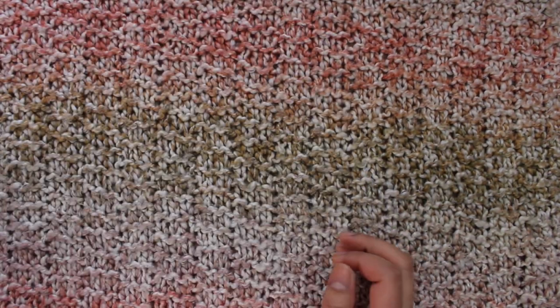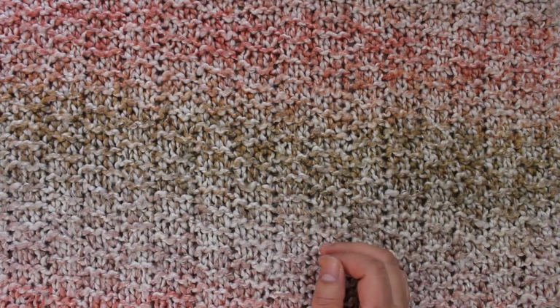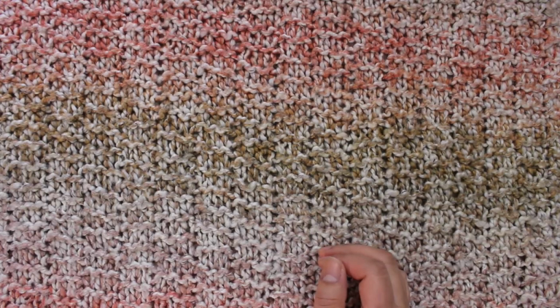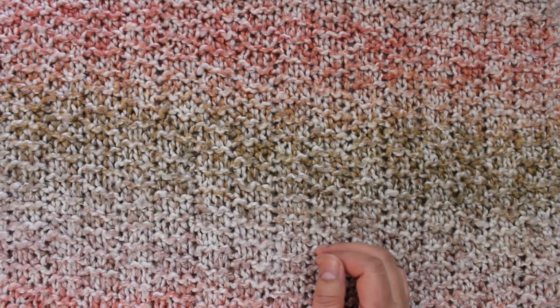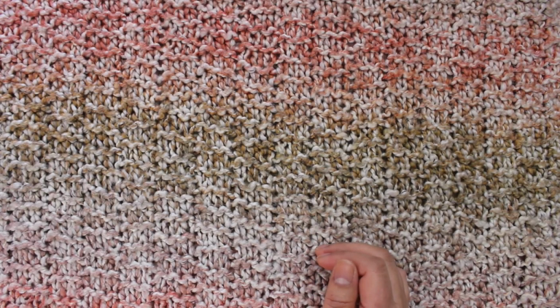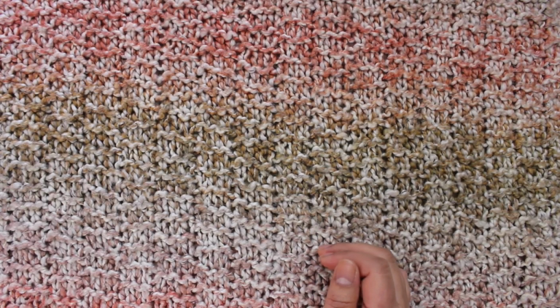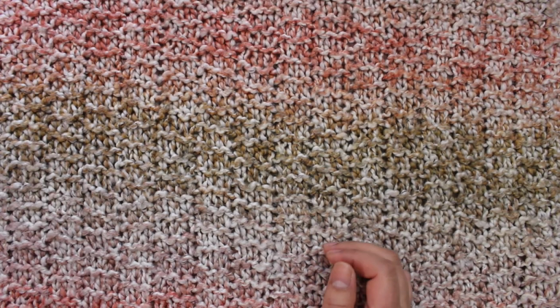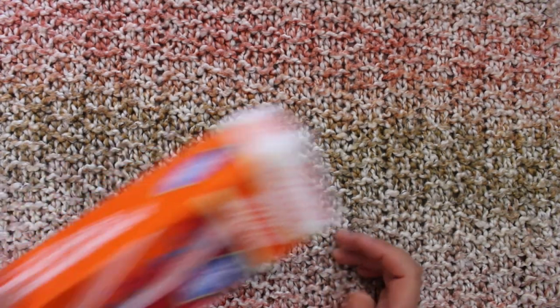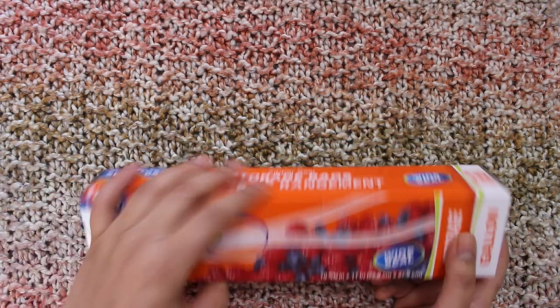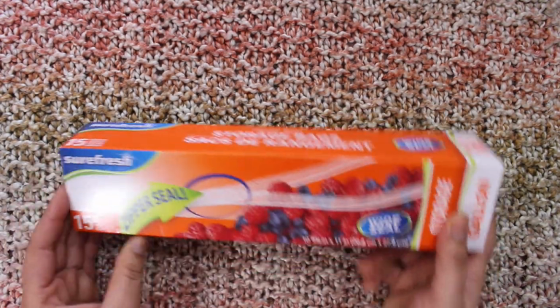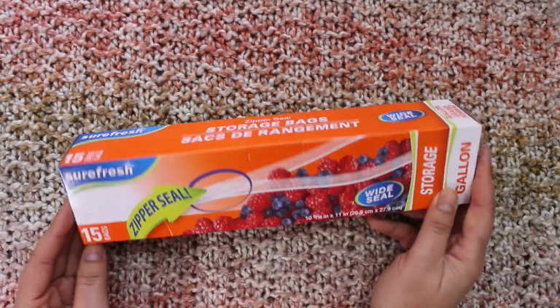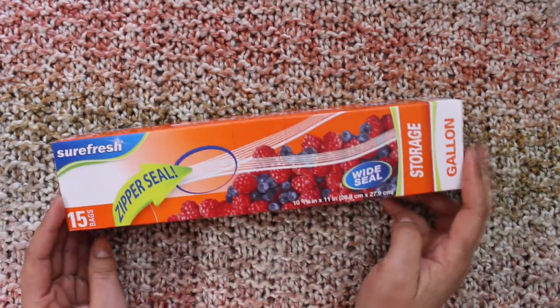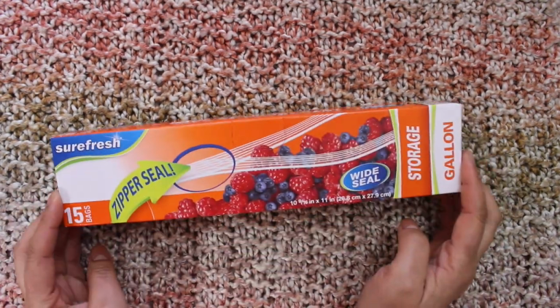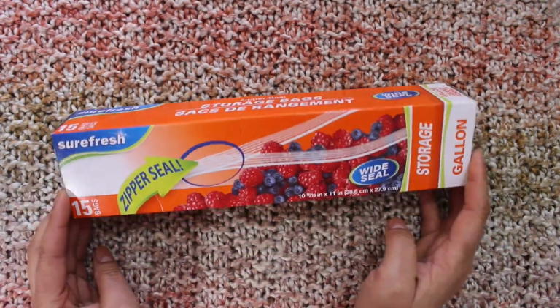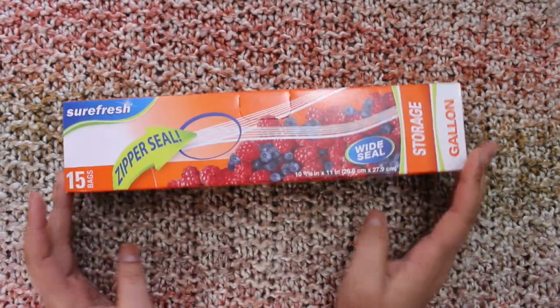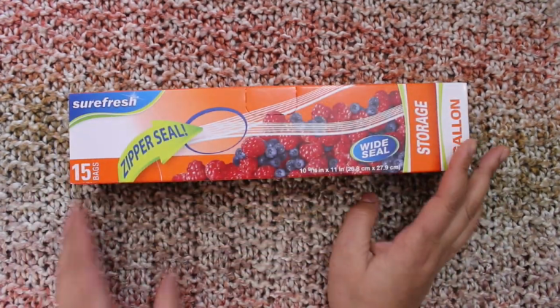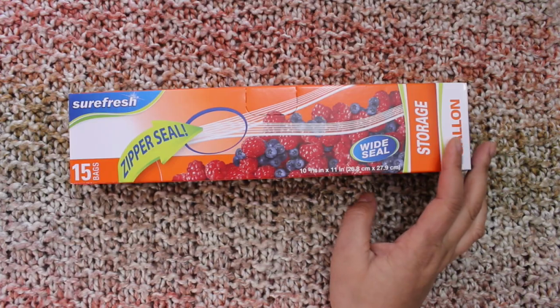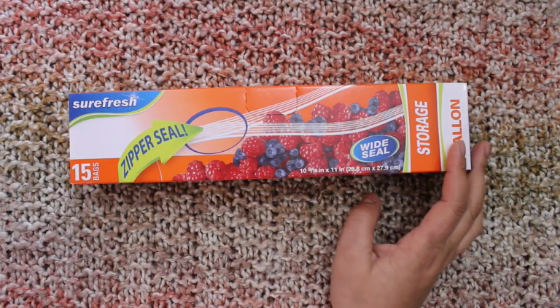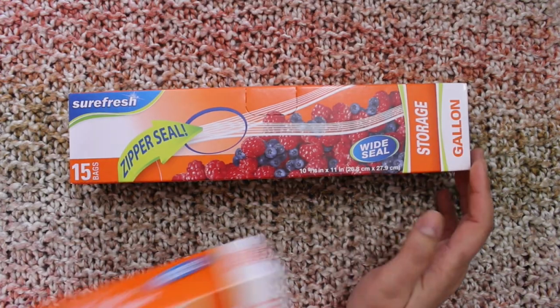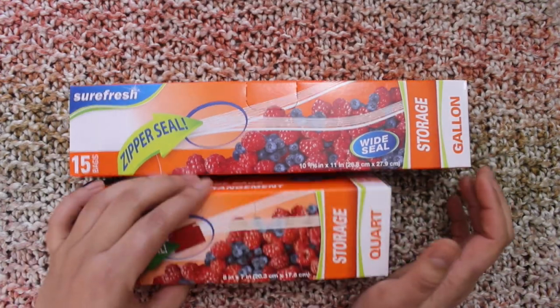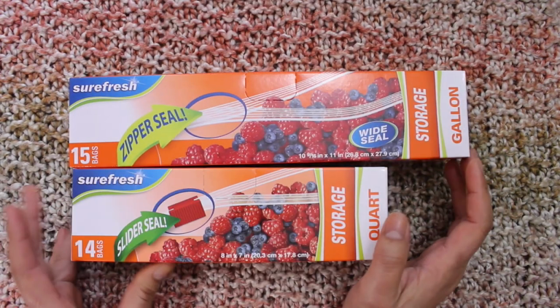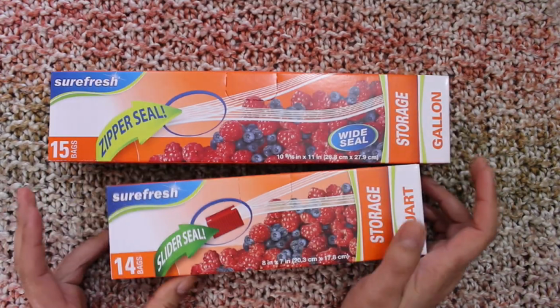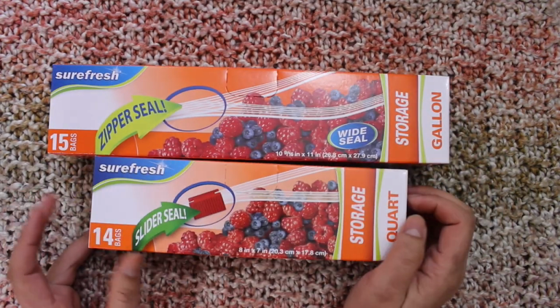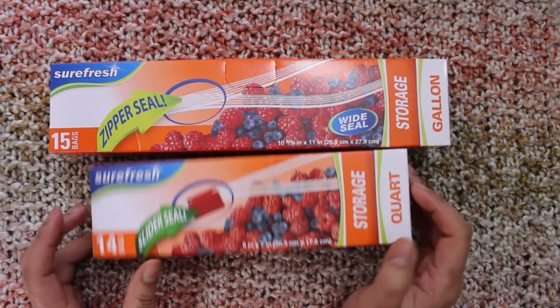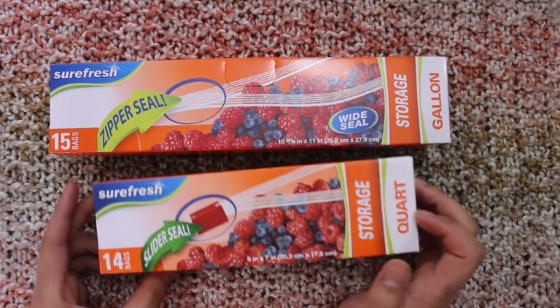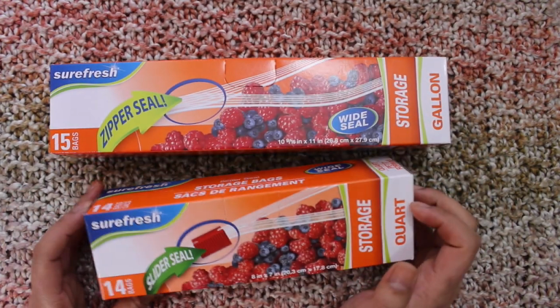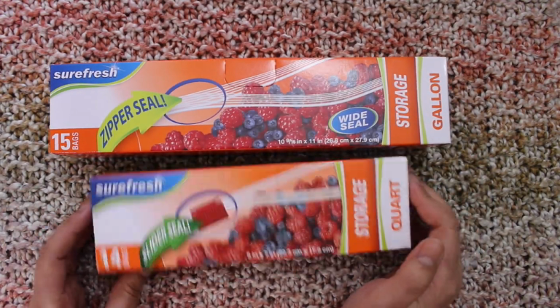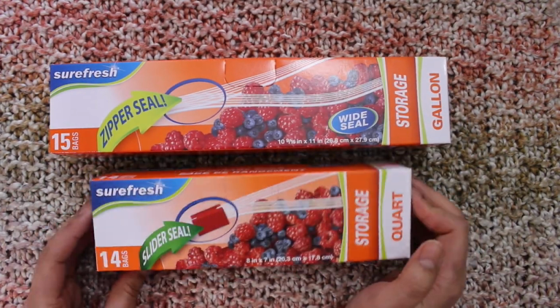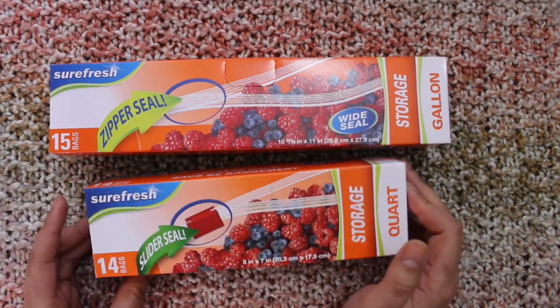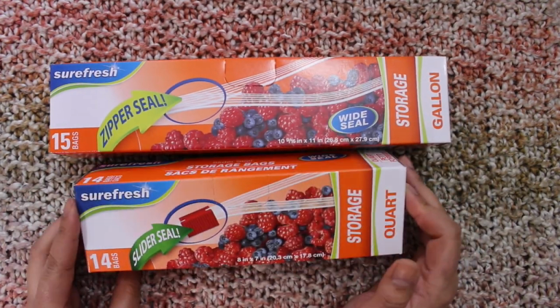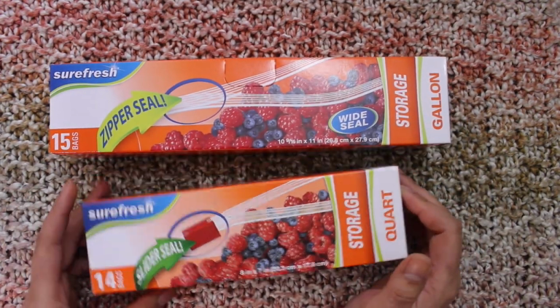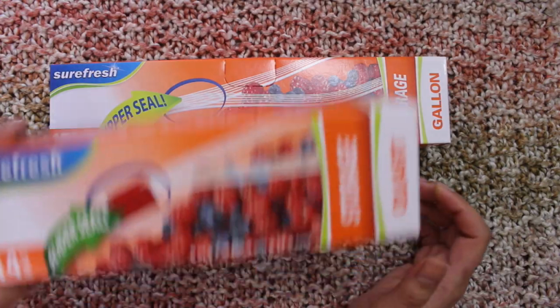Second, I got these ziplock bags. I got two sizes and they are only $1.25 each, so that's a good deal.